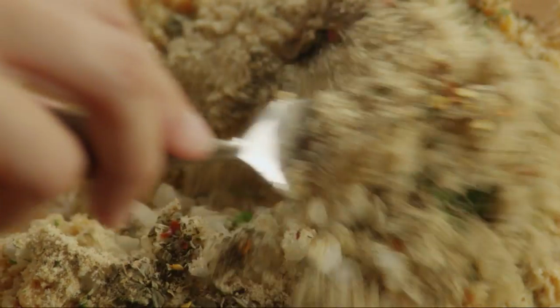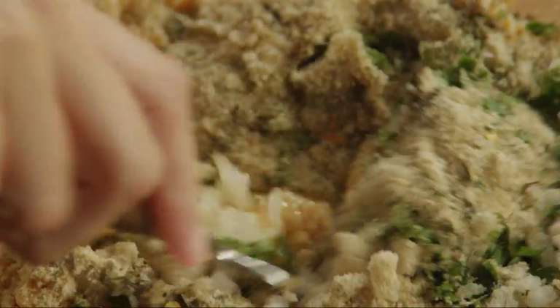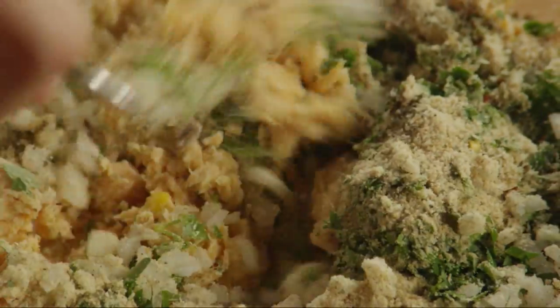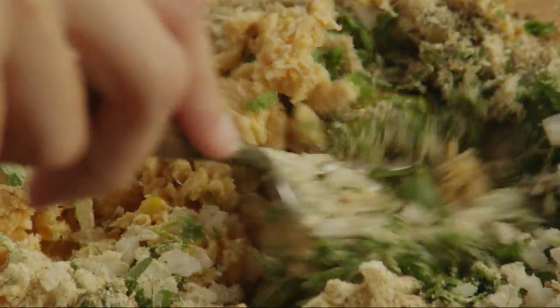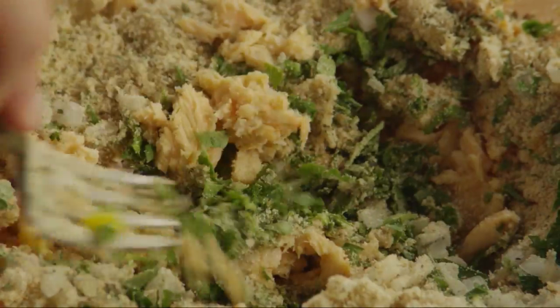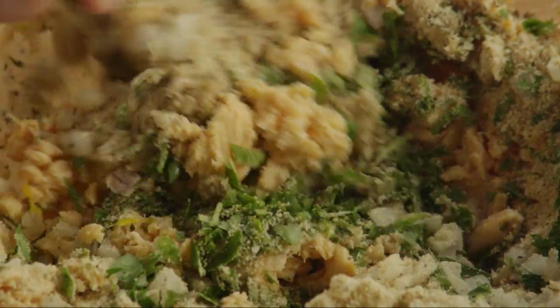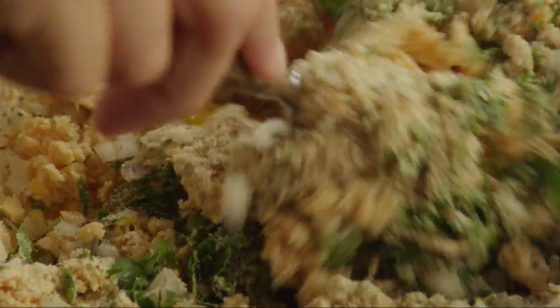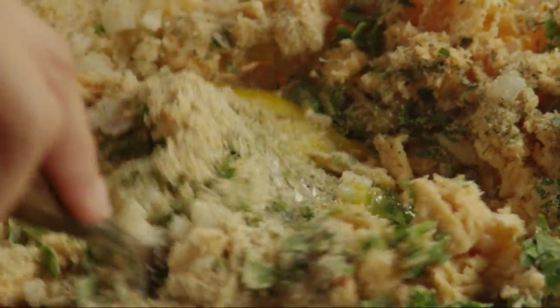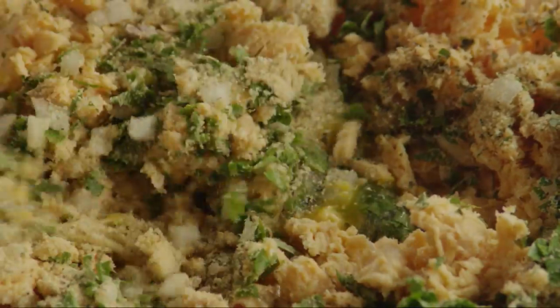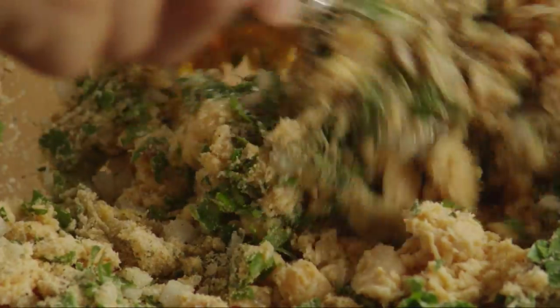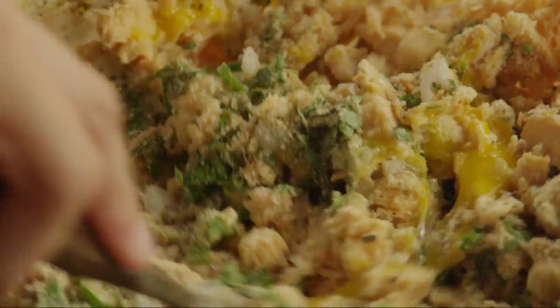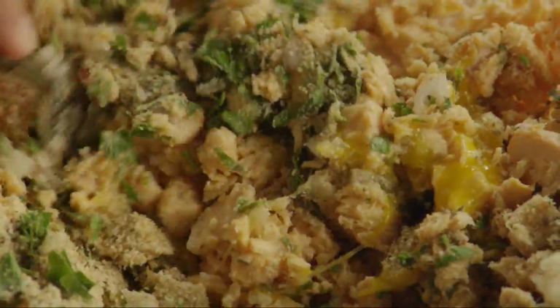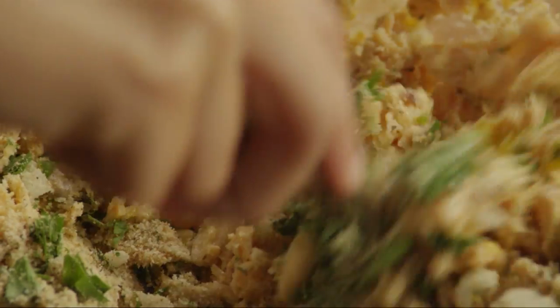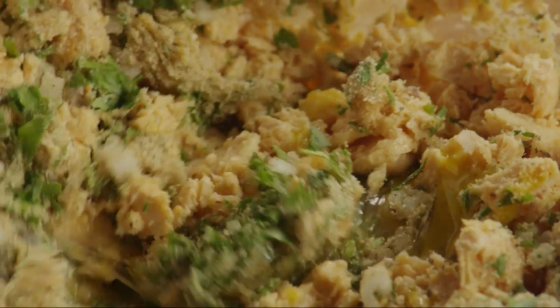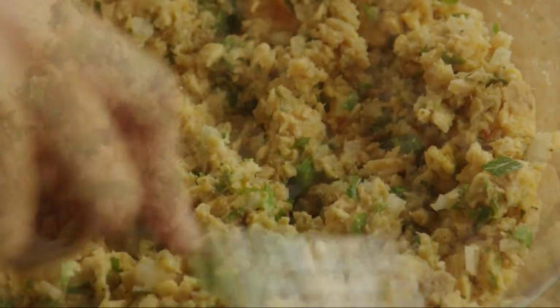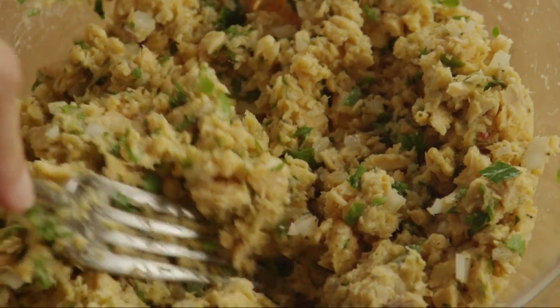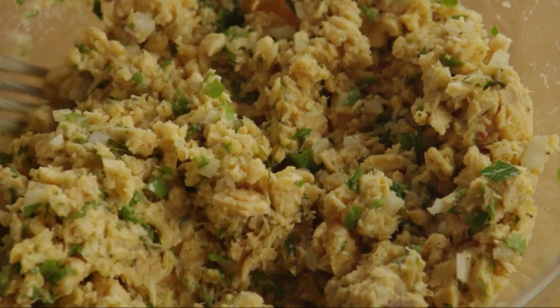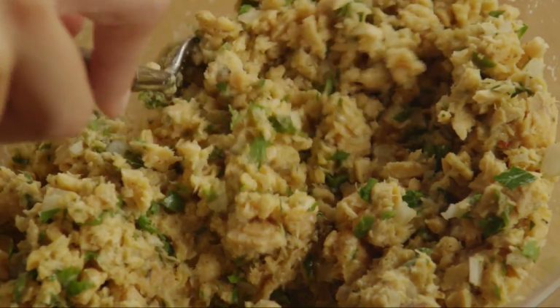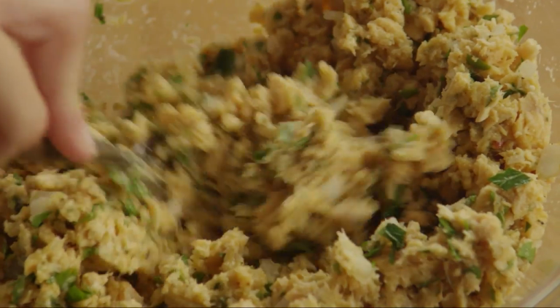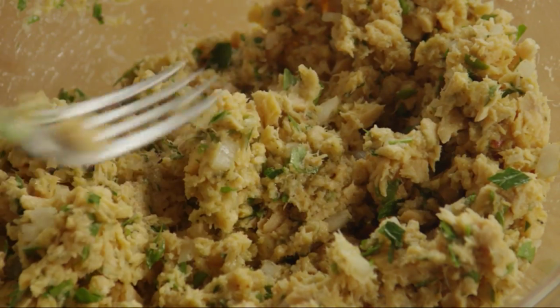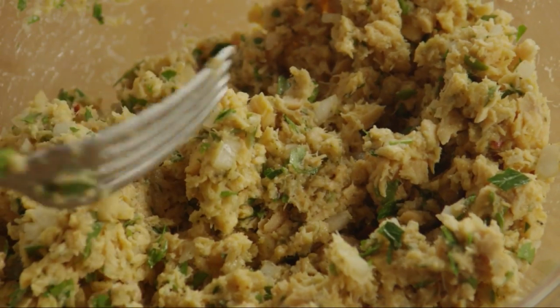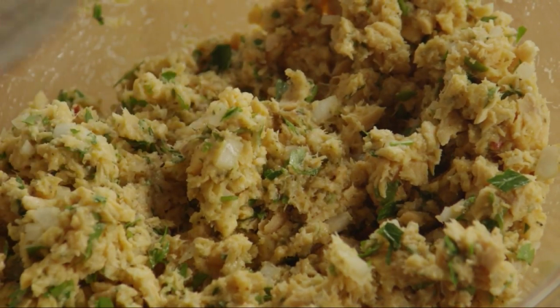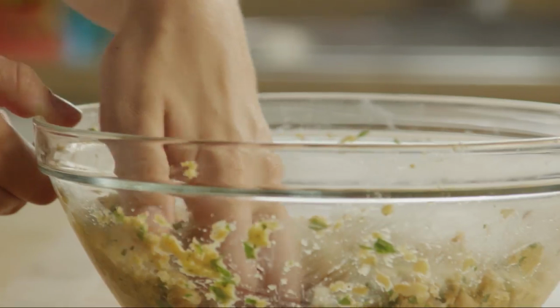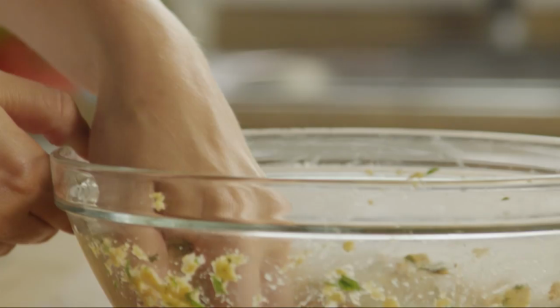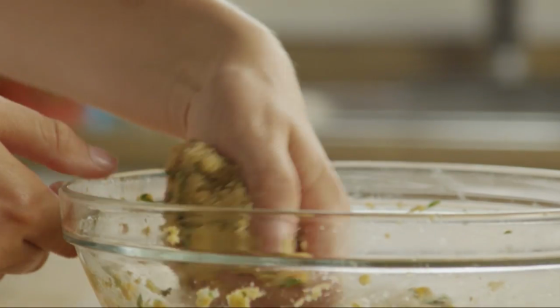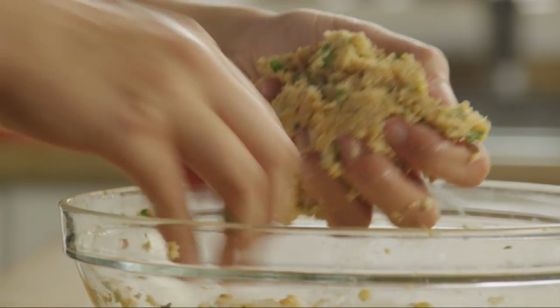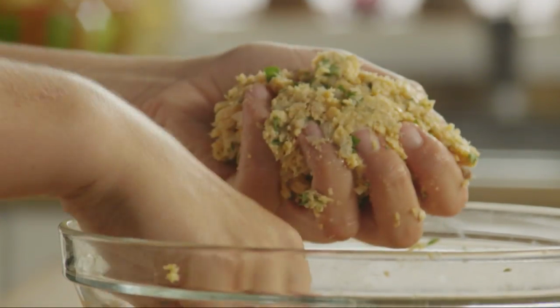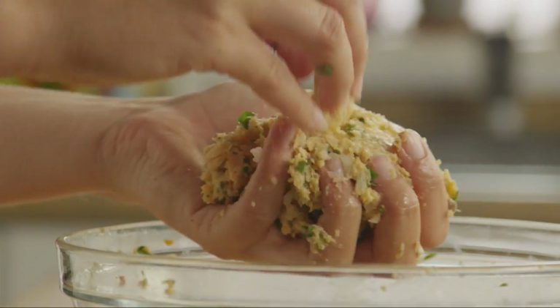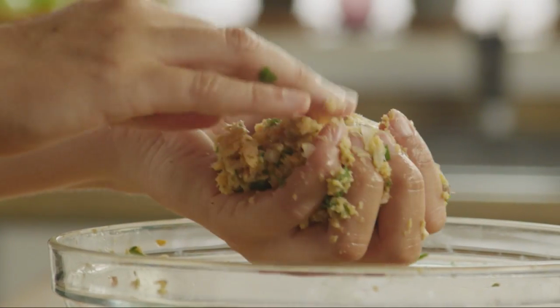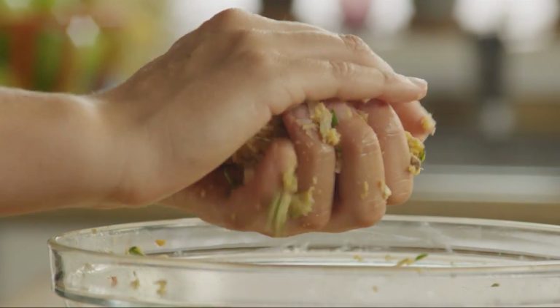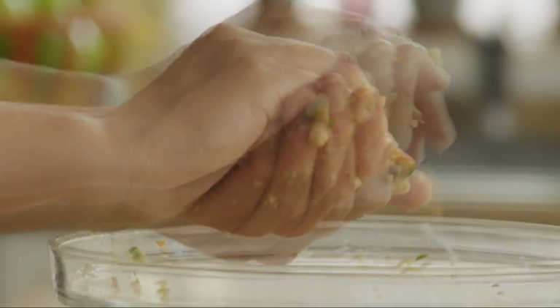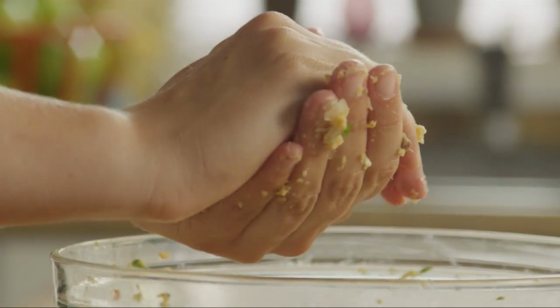Stir the ingredients to blend well. Form the mixture into six firmly packed patties, about half an inch thick.